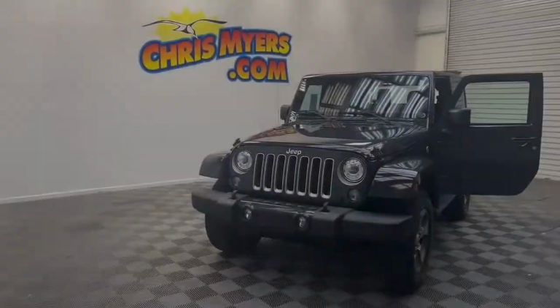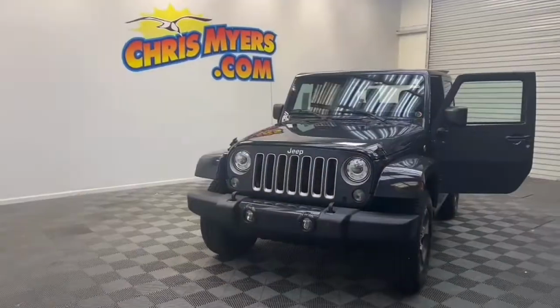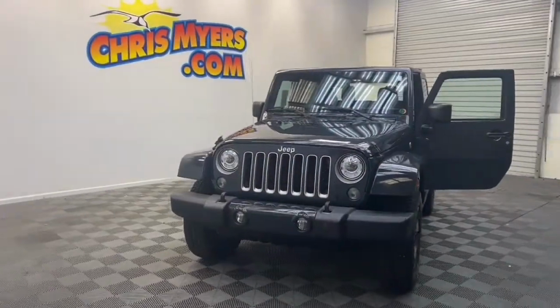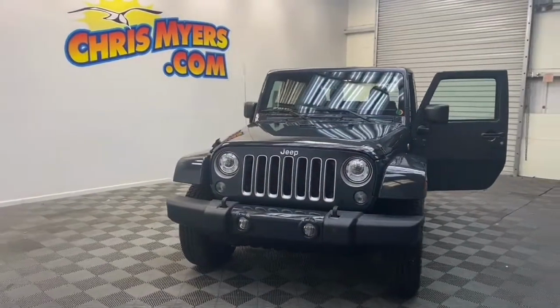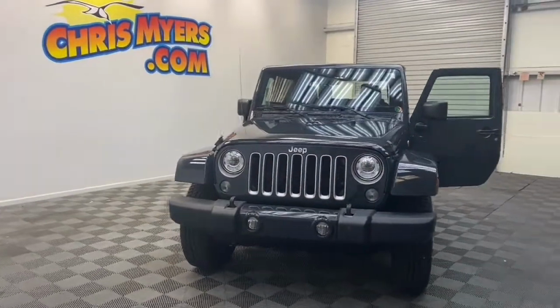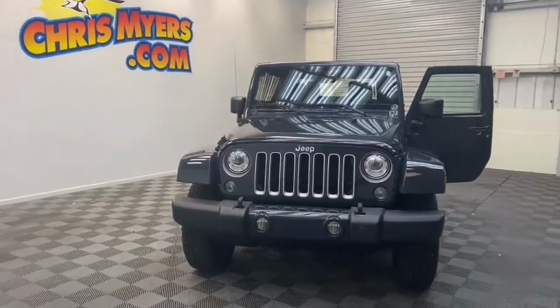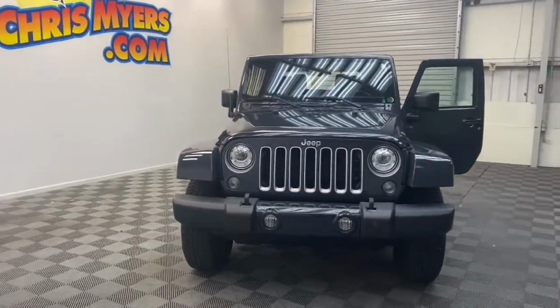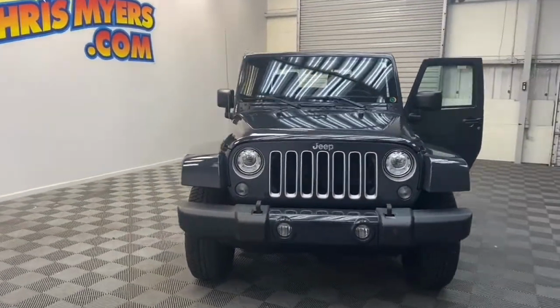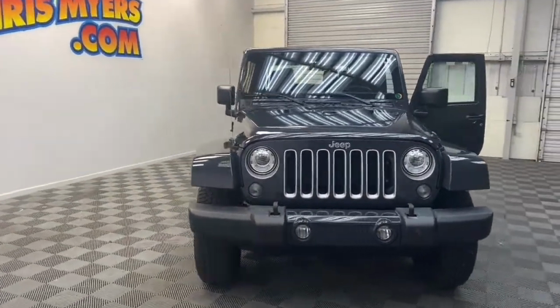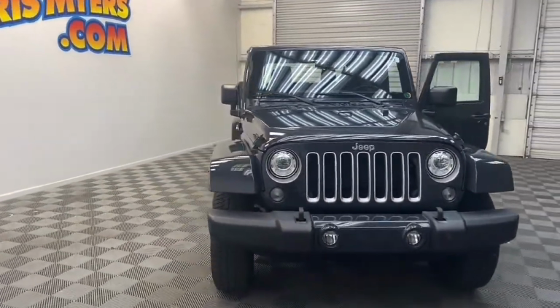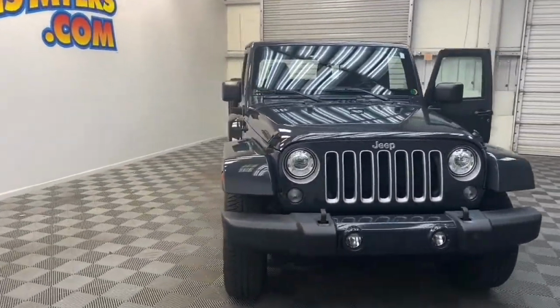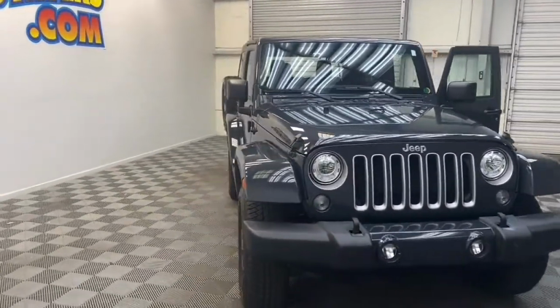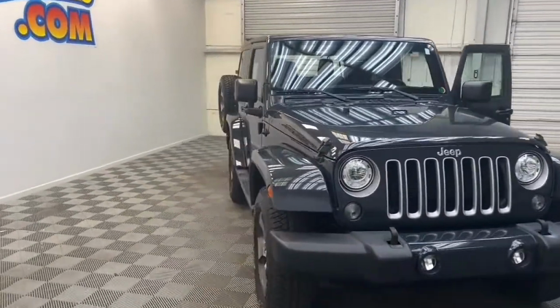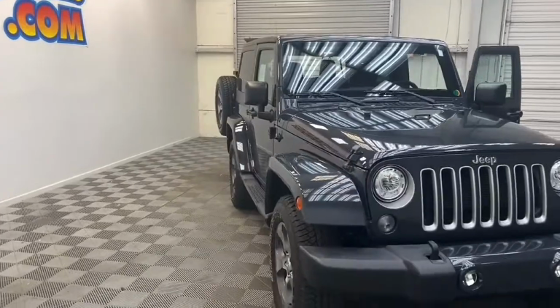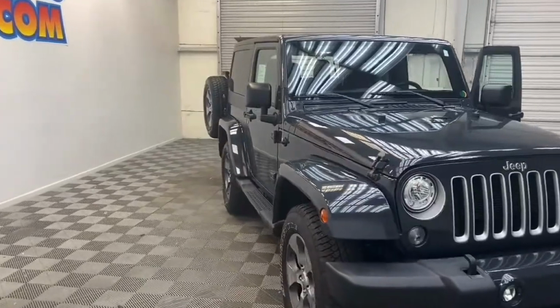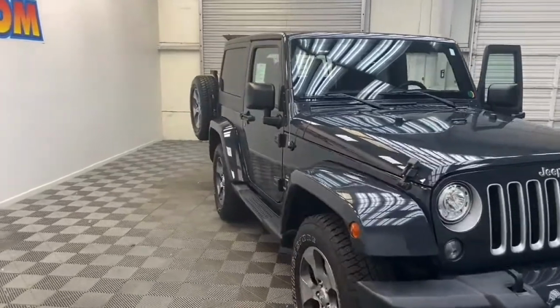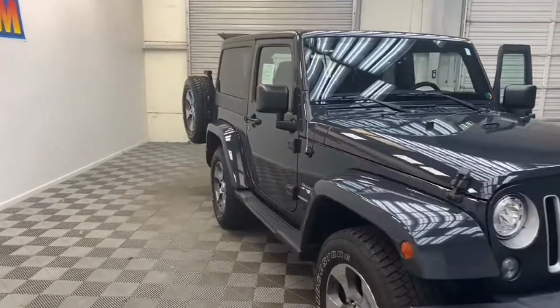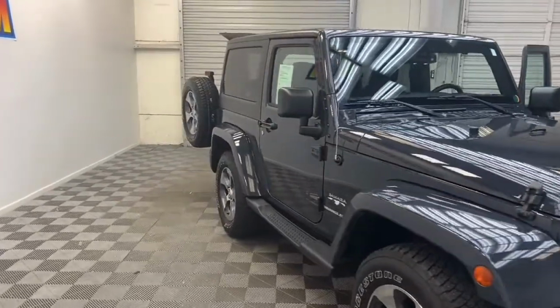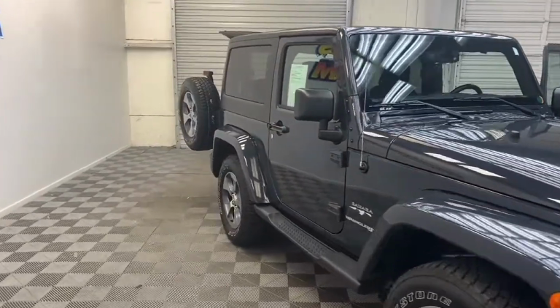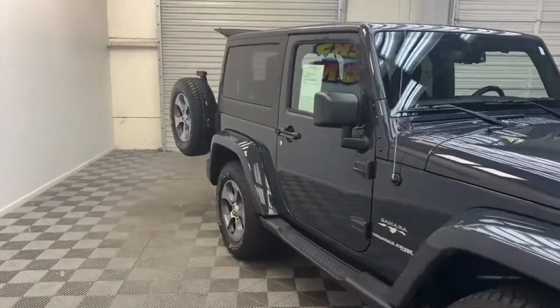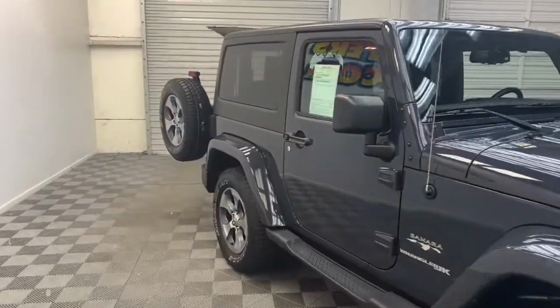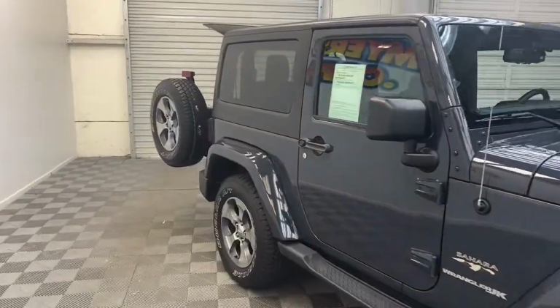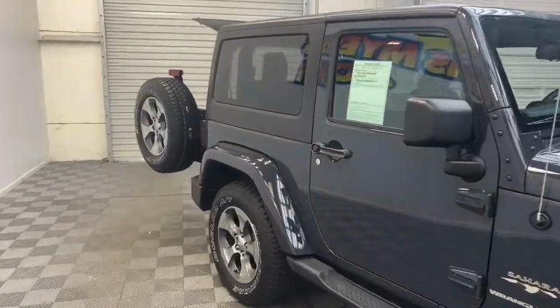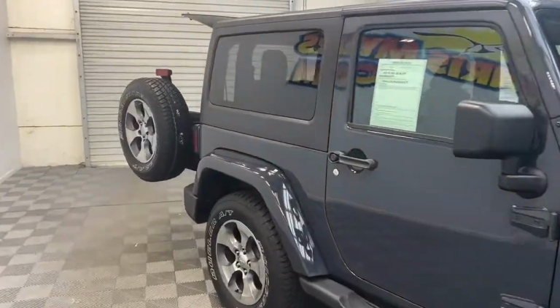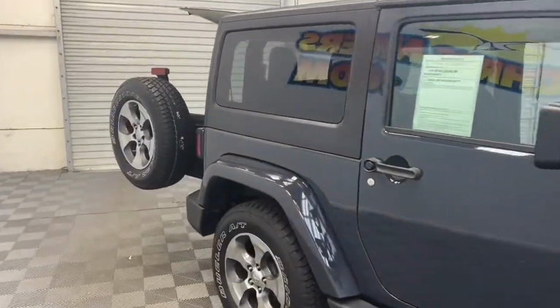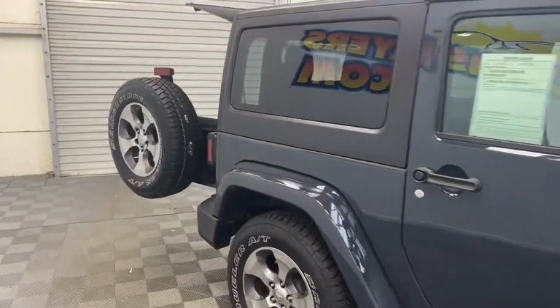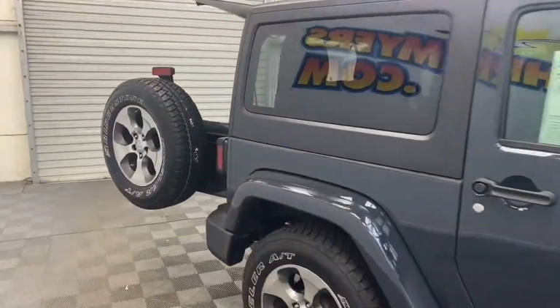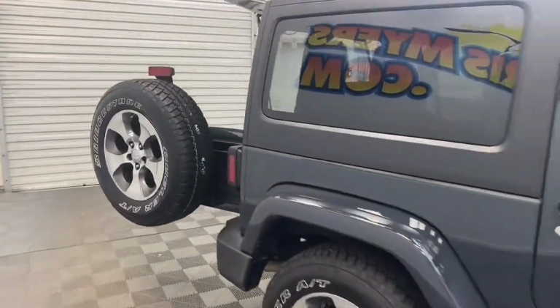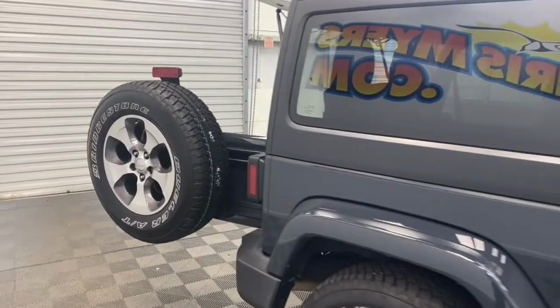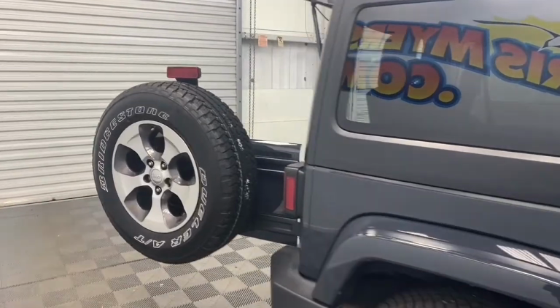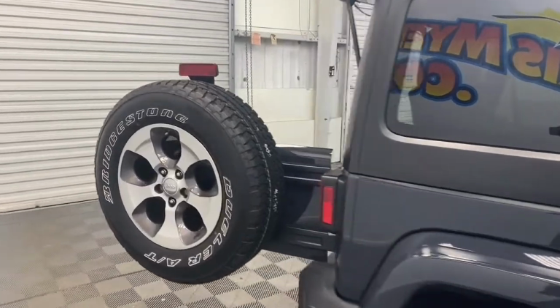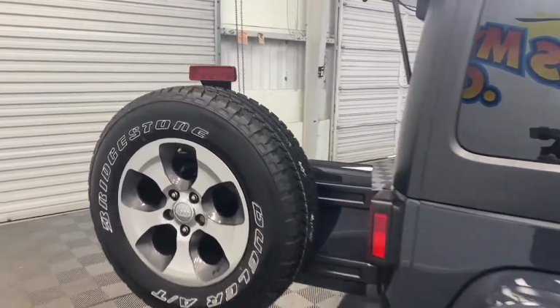Brand new to our inventory here at Chris Myers Auto Mall, we have this 2018 Jeep Wrangler Sahara Edition SUV. With the available four-wheel drive, you'll be ready for anything.